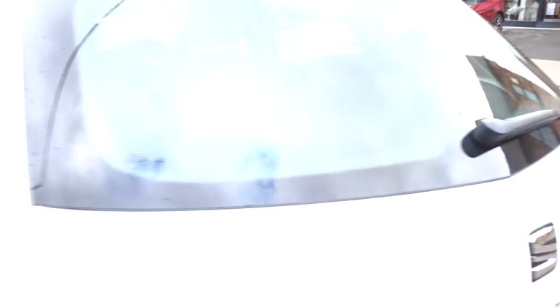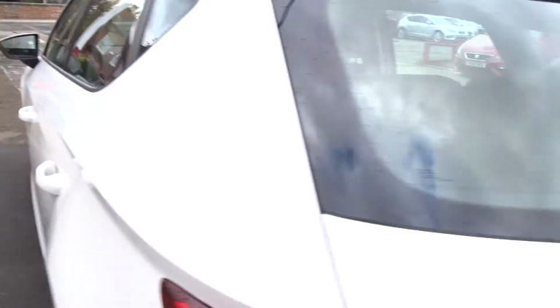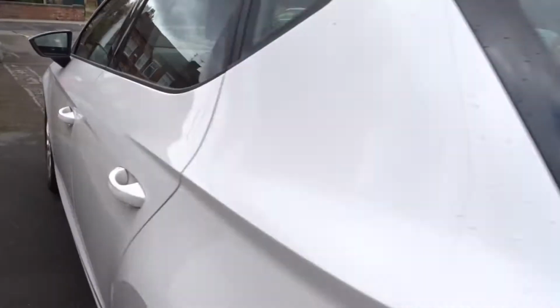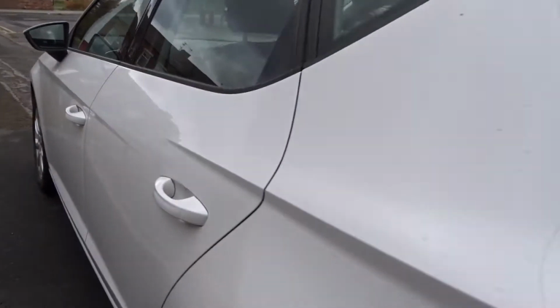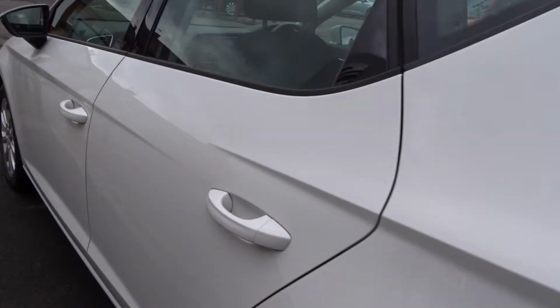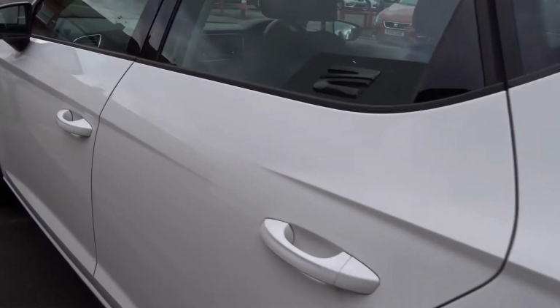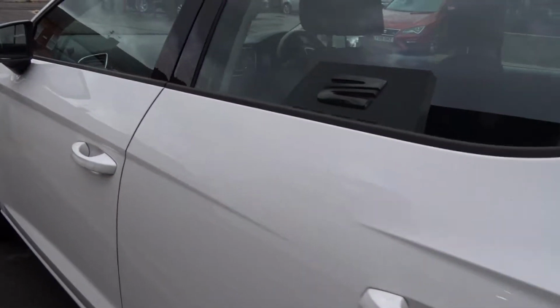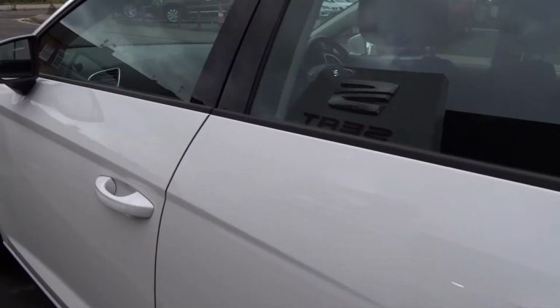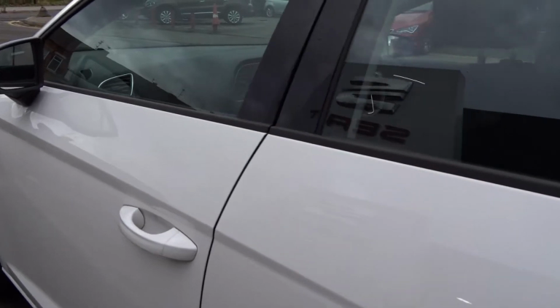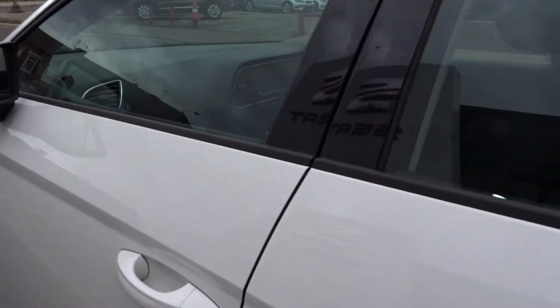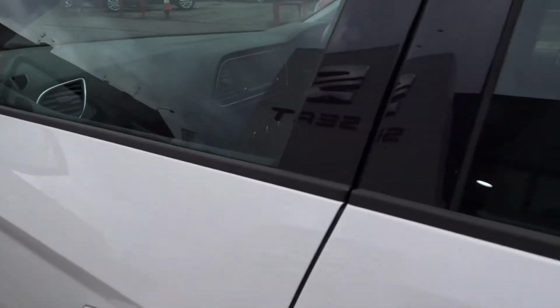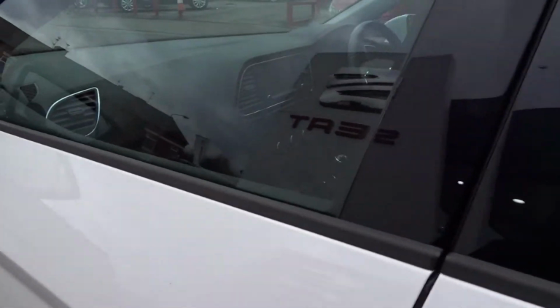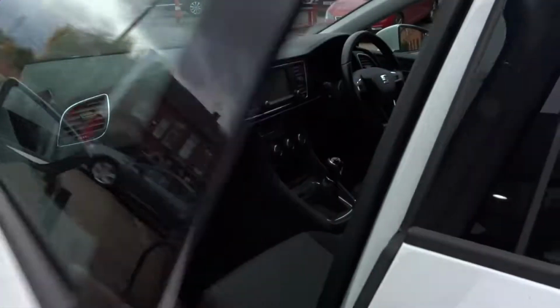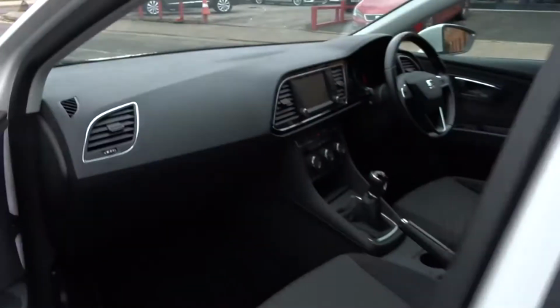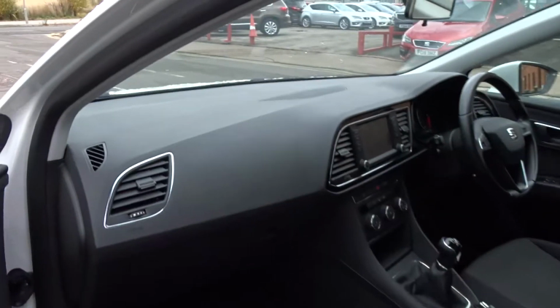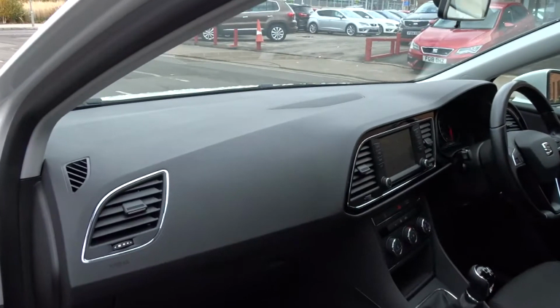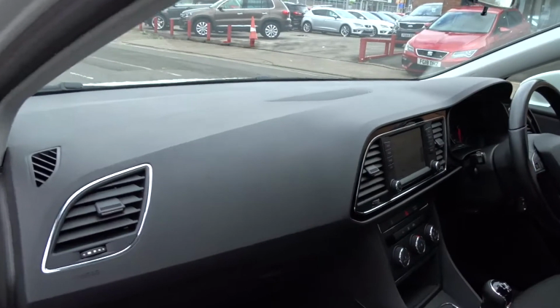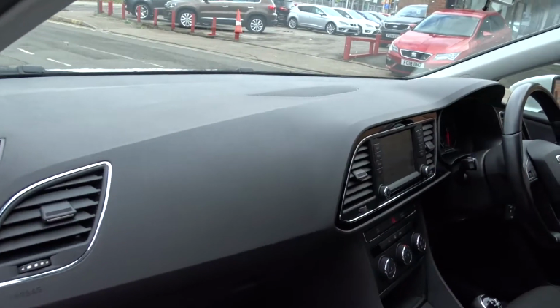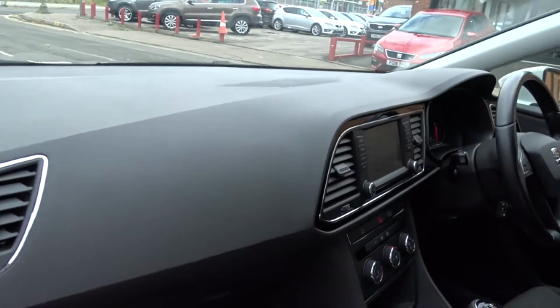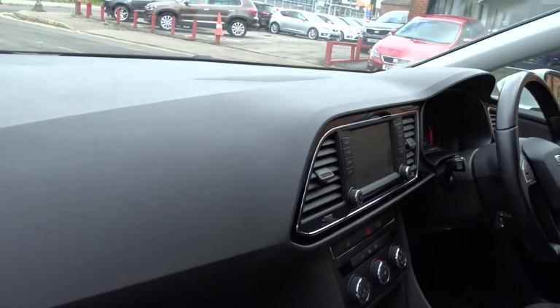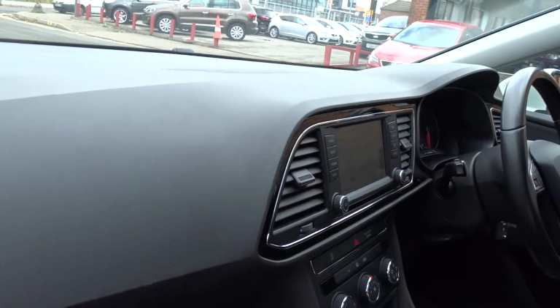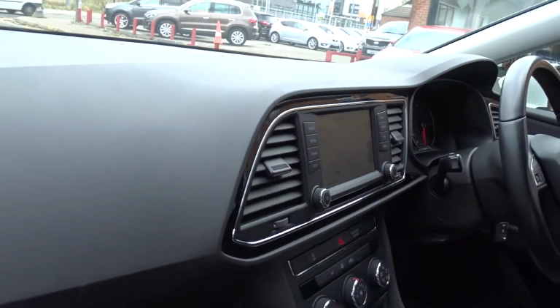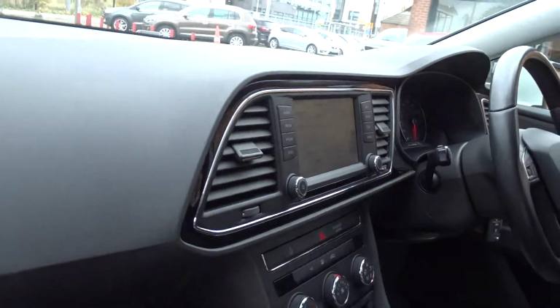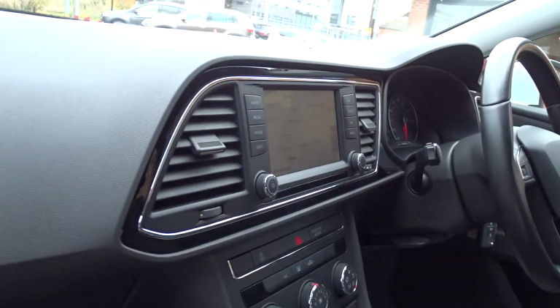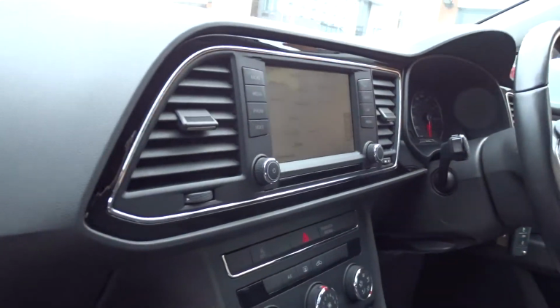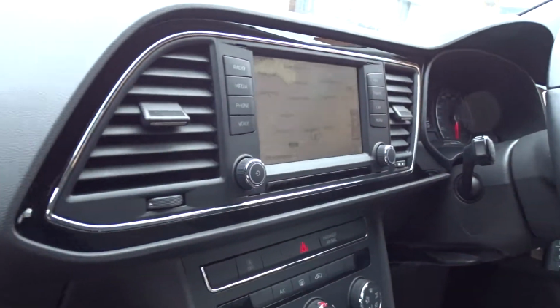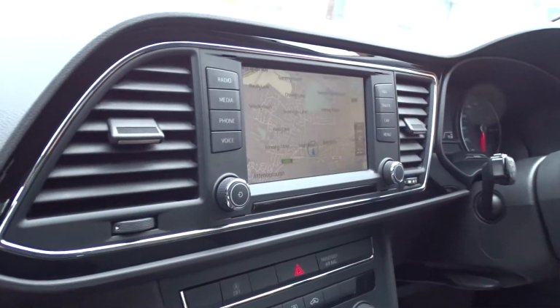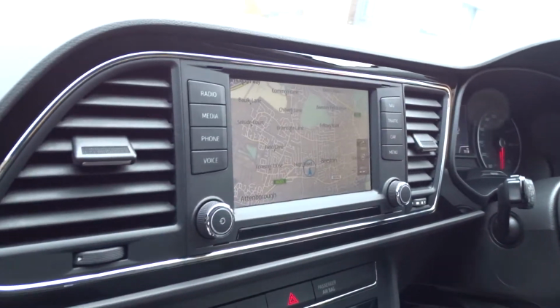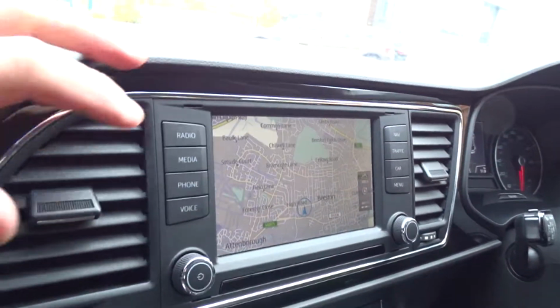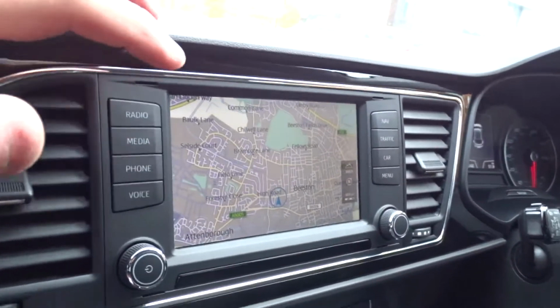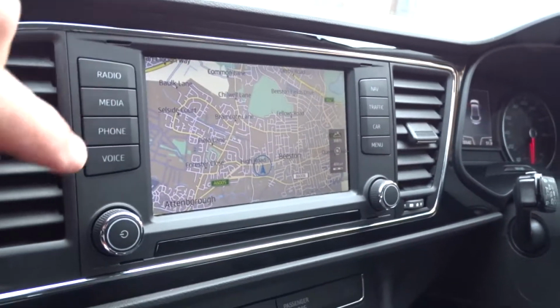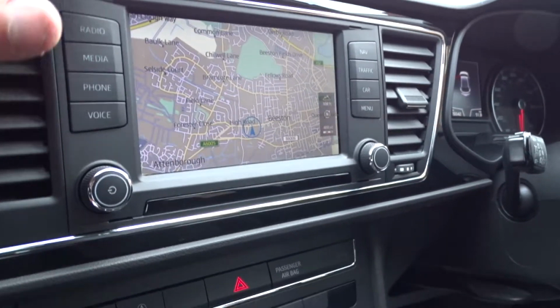Moving around the car, as you can see it comes with colour coded door handles and door mirrors. Inside you've got a really nice clear dashboard display area. As mentioned earlier, the DAB radio also features satellite navigation.